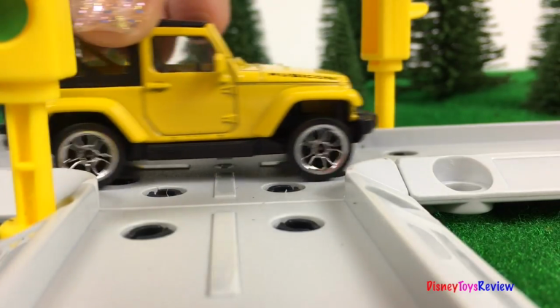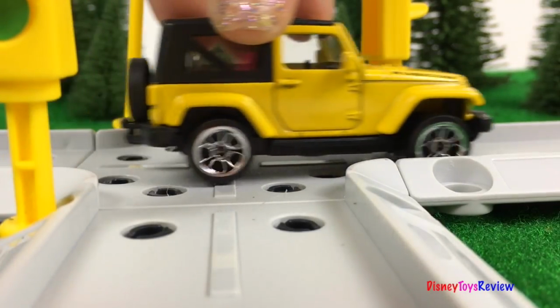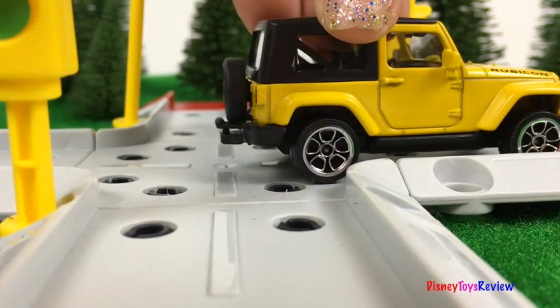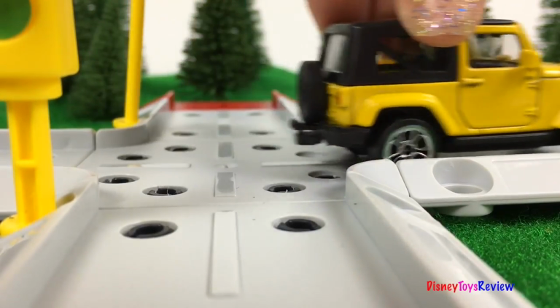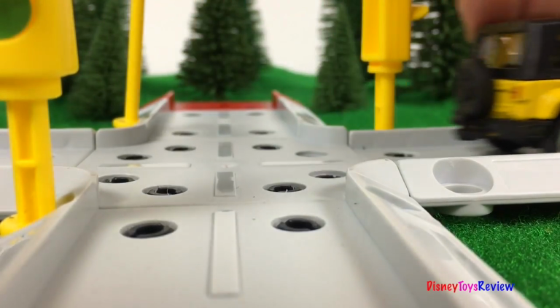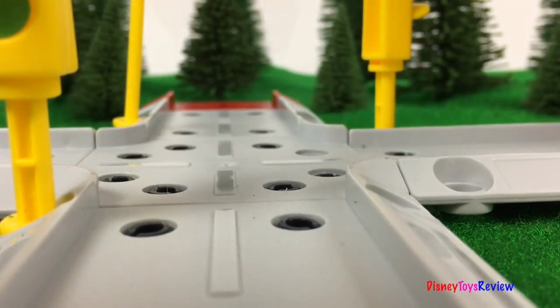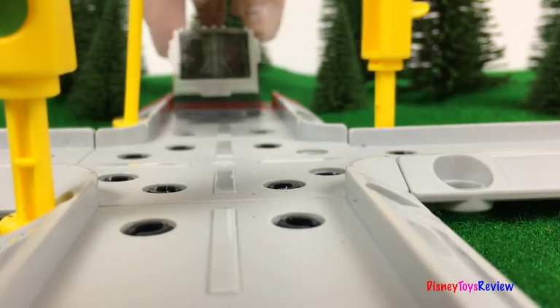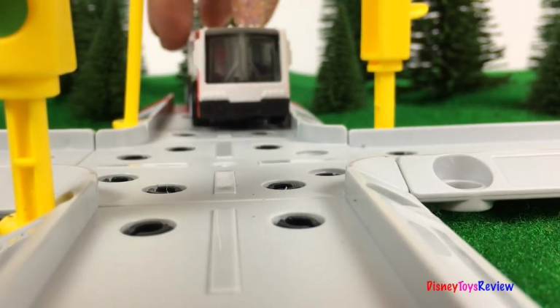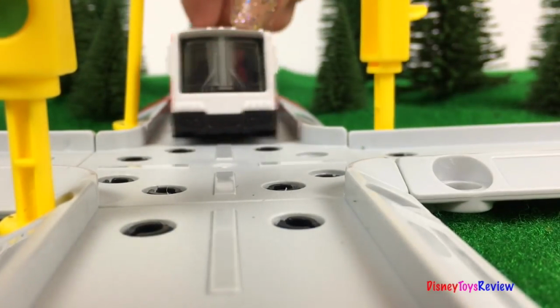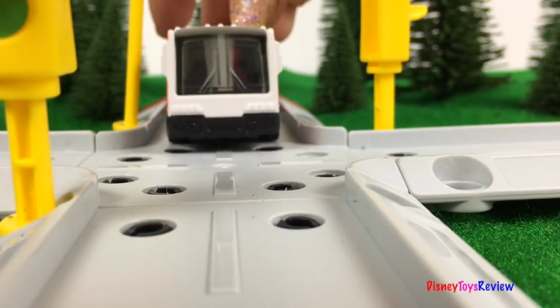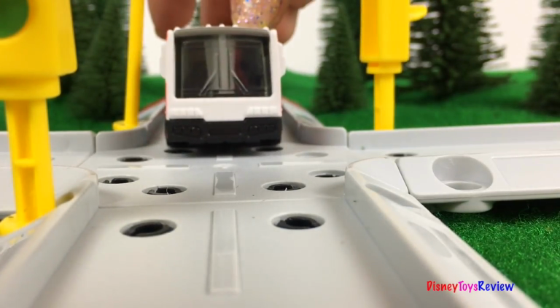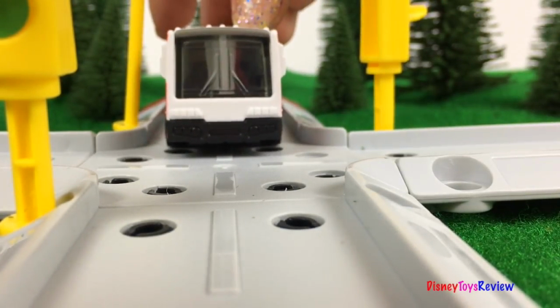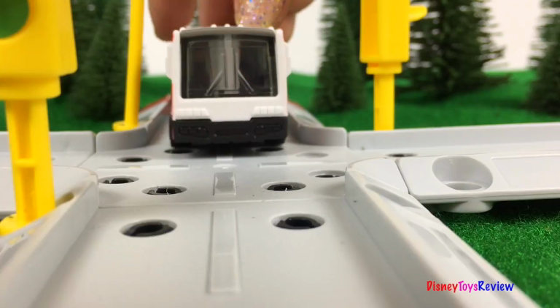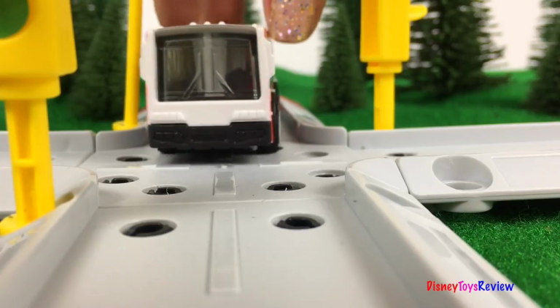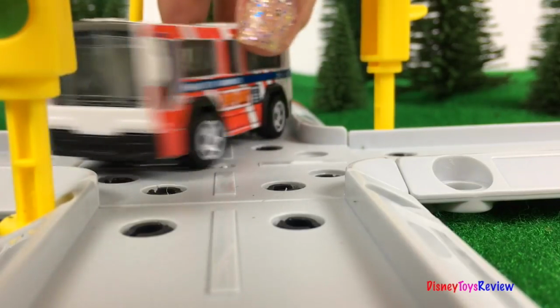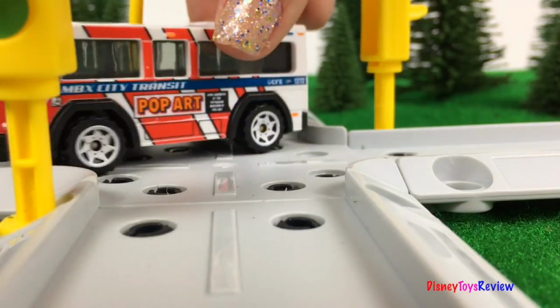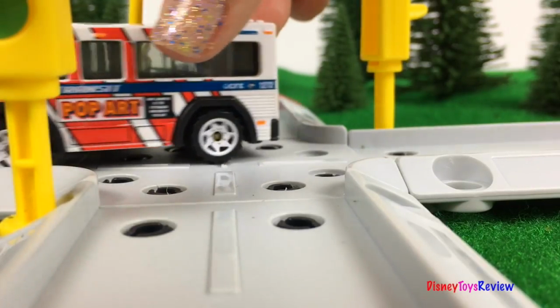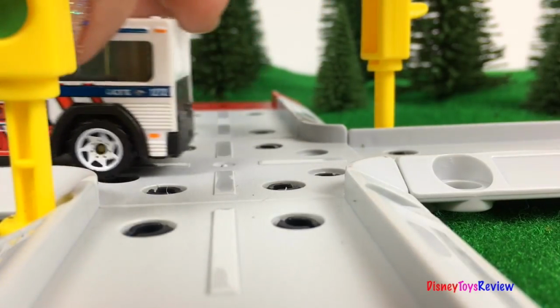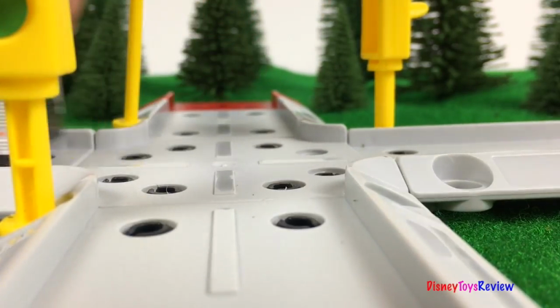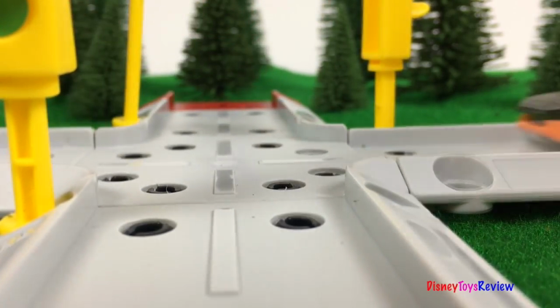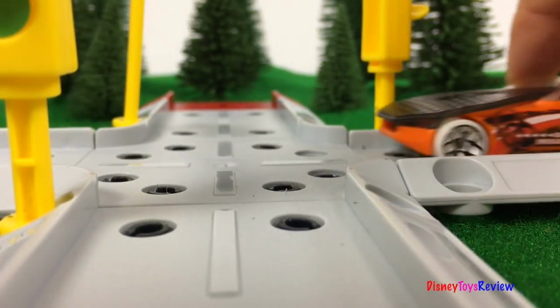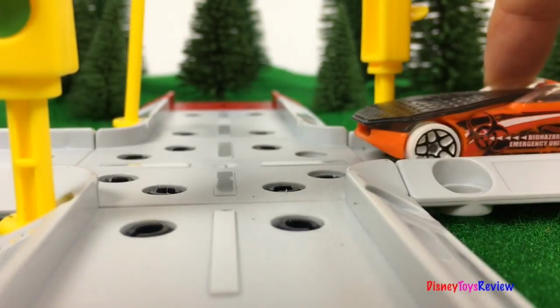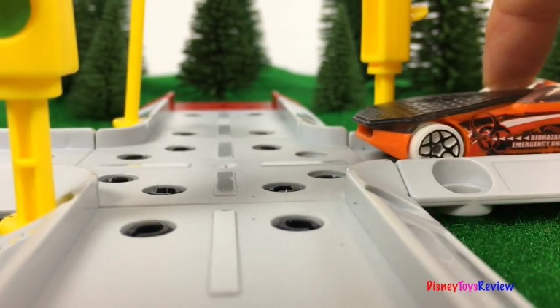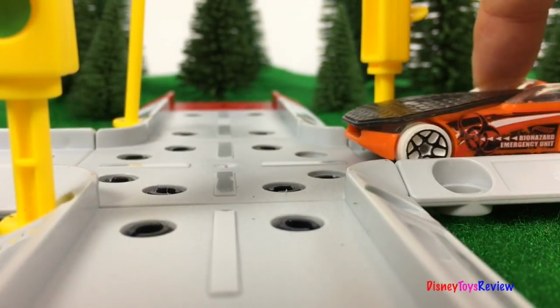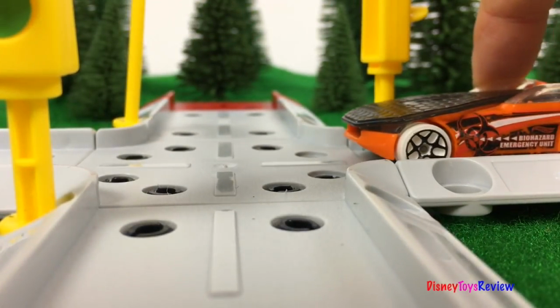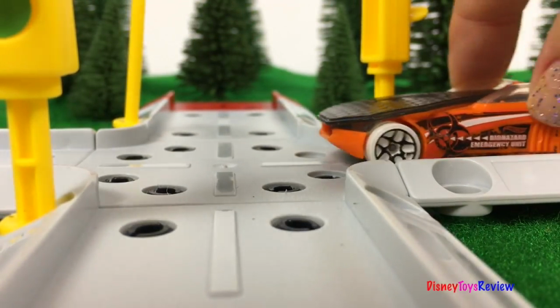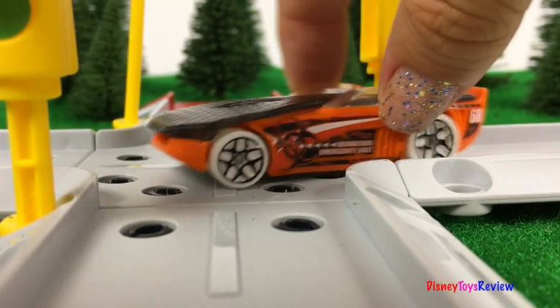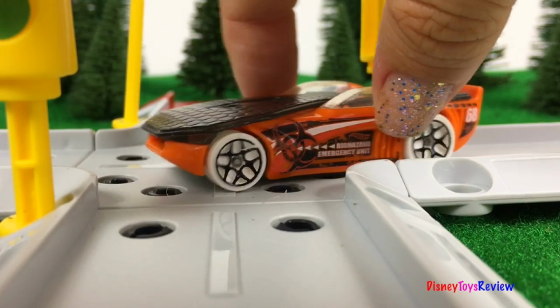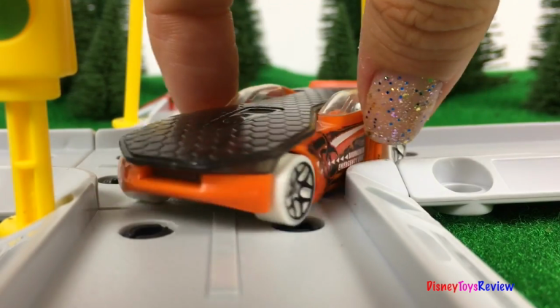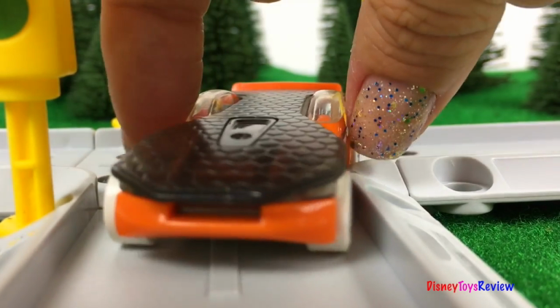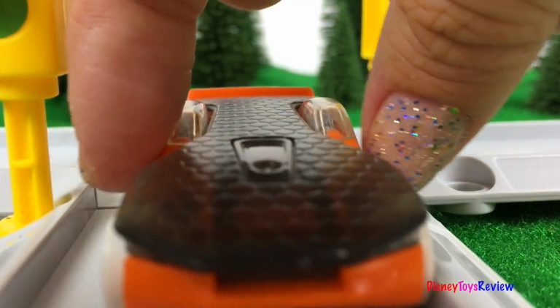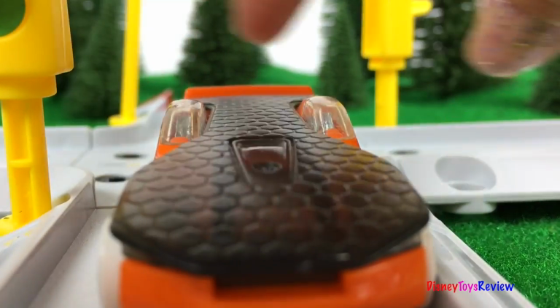Wow, we love seeing all of these fun vehicles. Thank you guys for watching my video — don't forget to subscribe, or stay tuned right here on Disney Toys Review for more videos with your favorite toys.